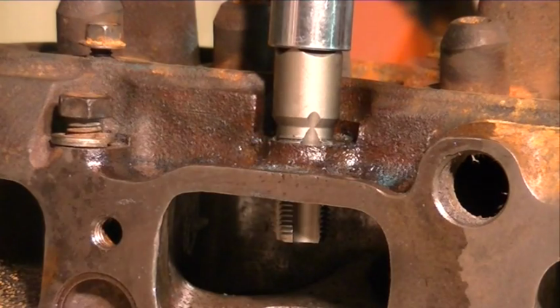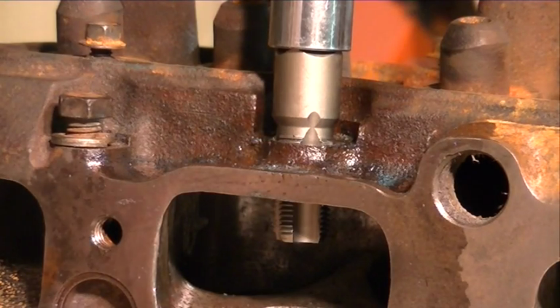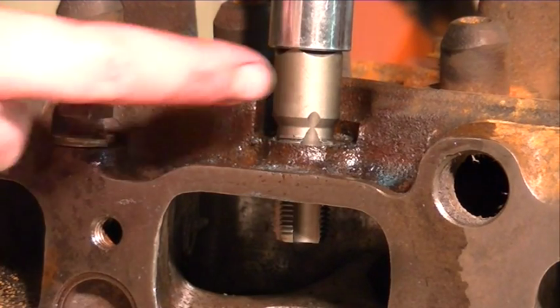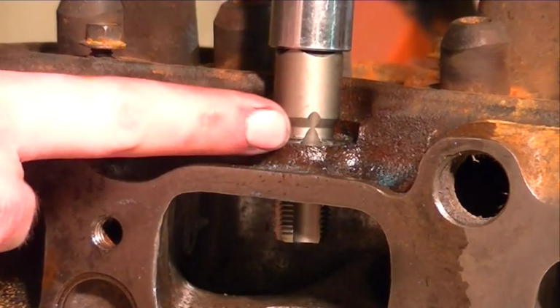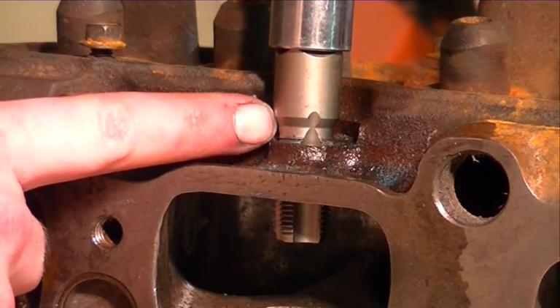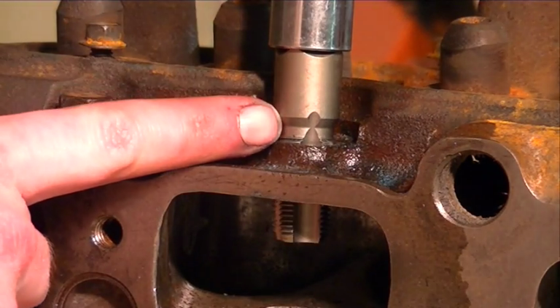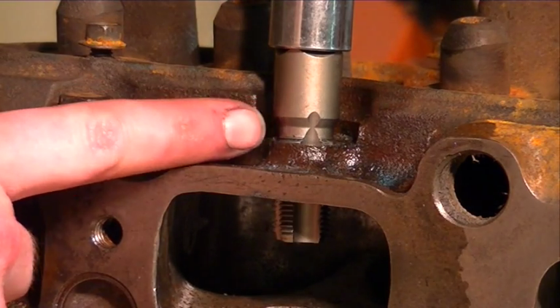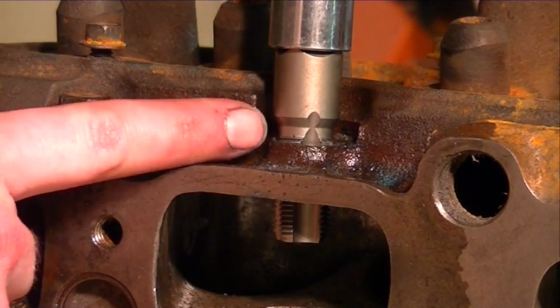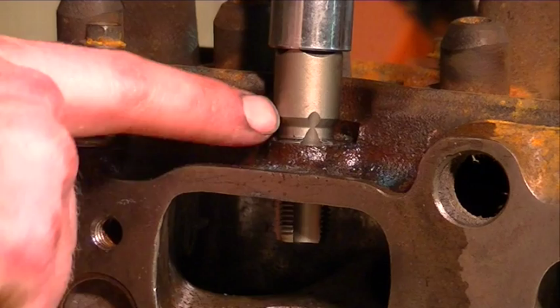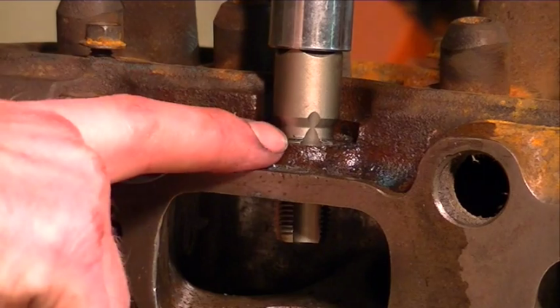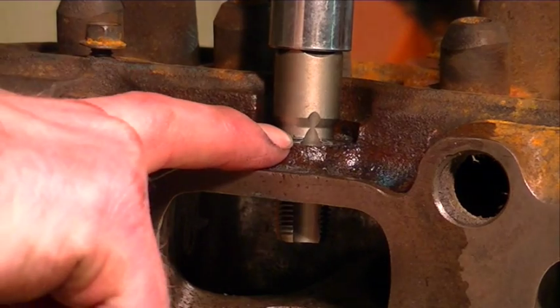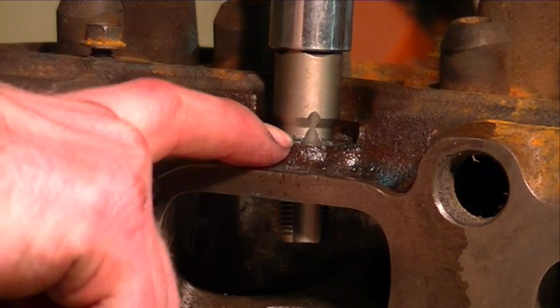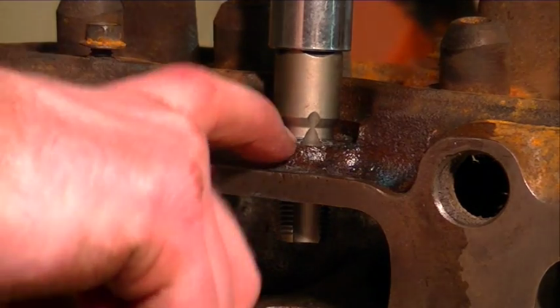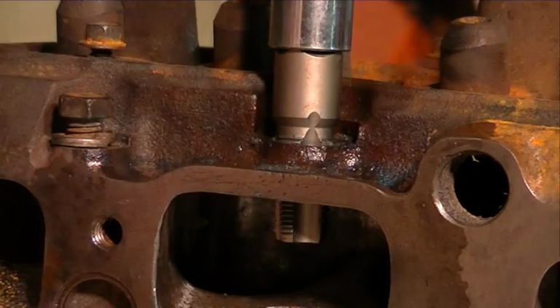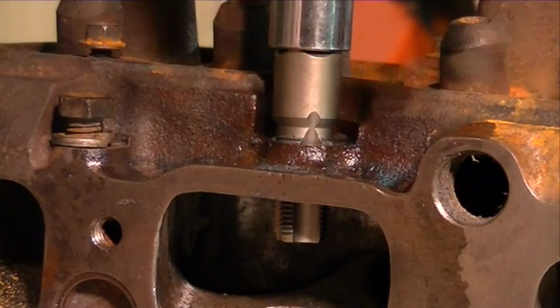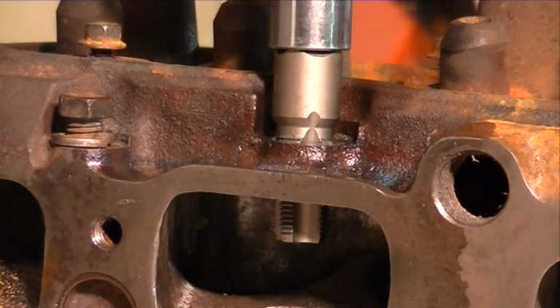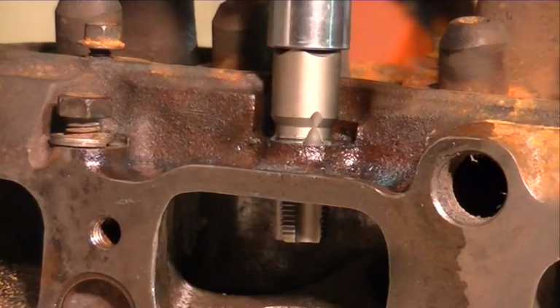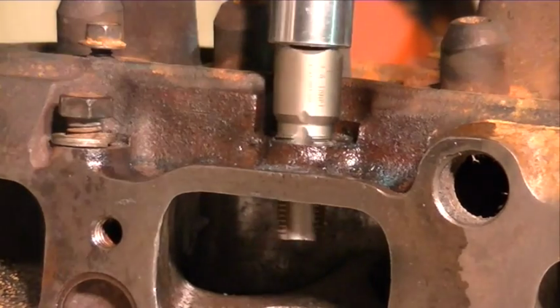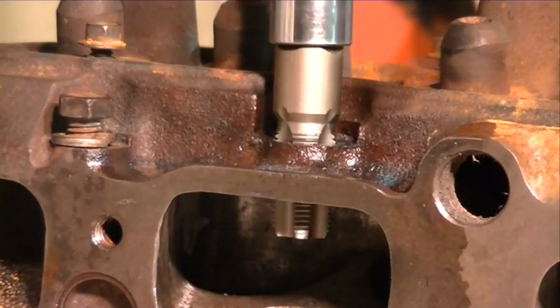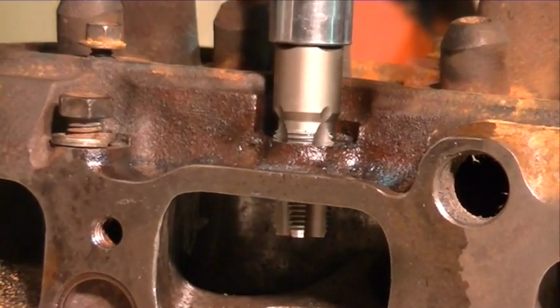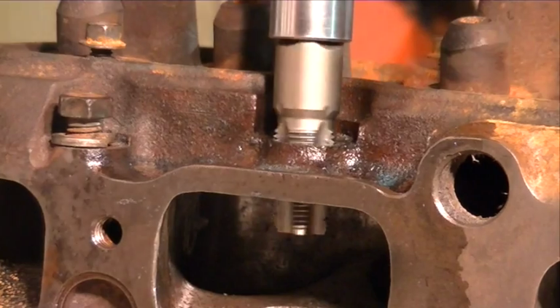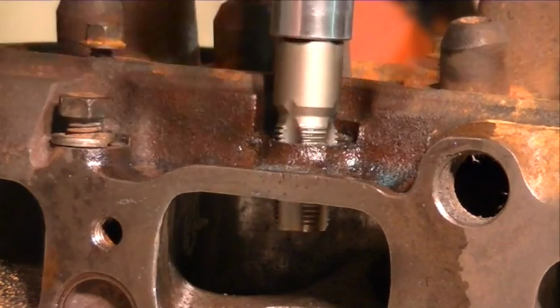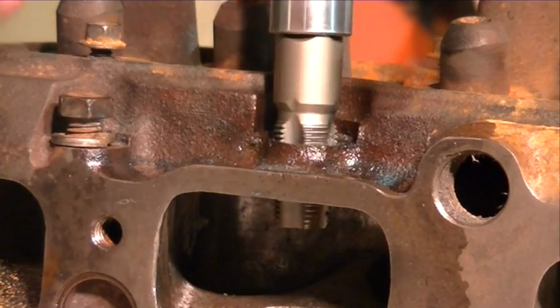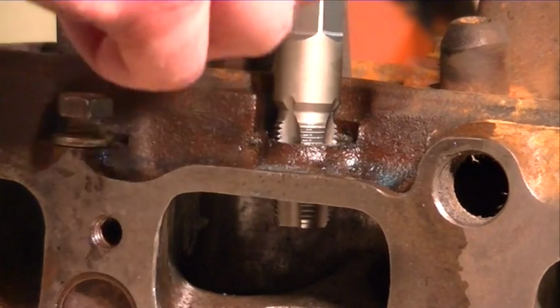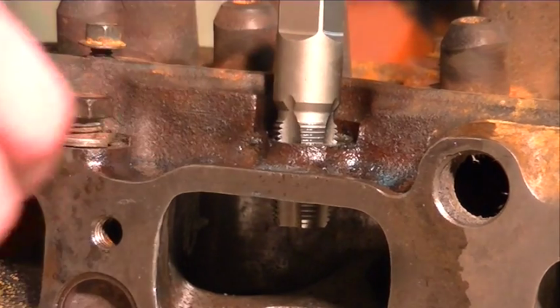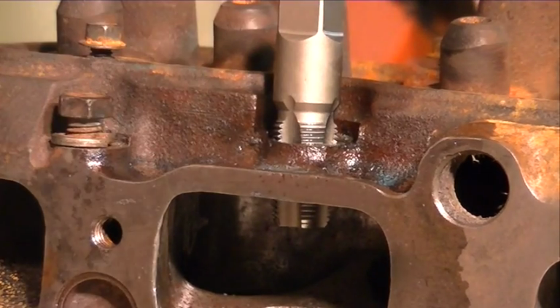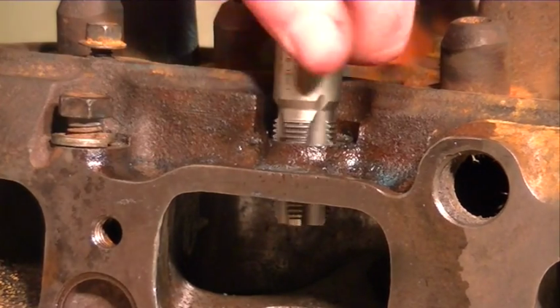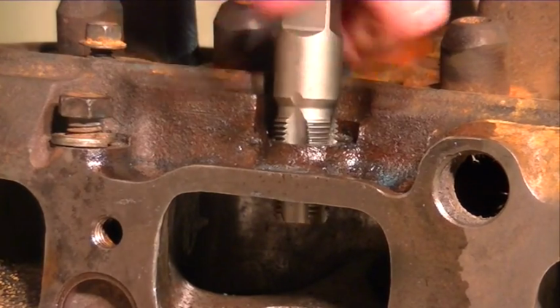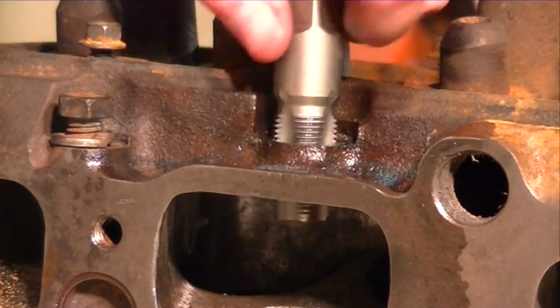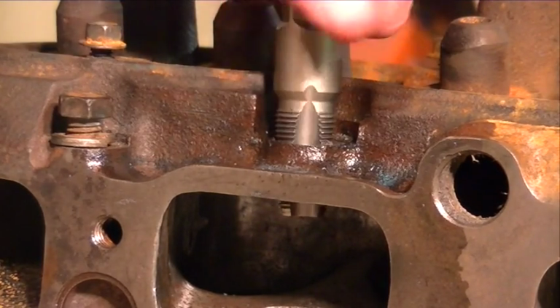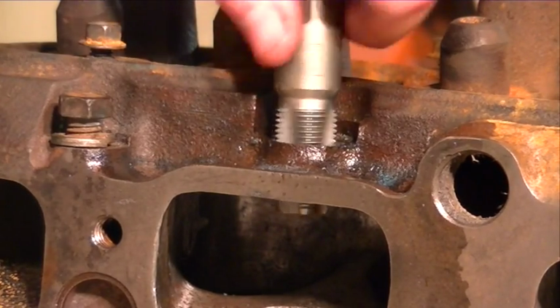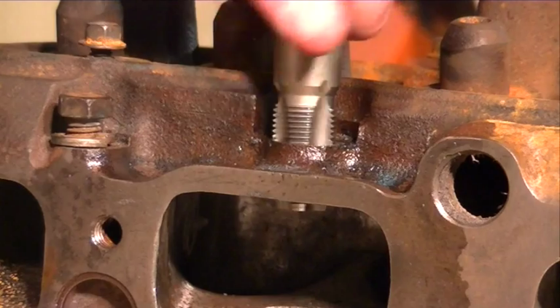Alright, I've got this pipe tap run in nearly all the way, nearly to the top of the cutting thread. So let's go ahead and pull this out and then we'll test fit our pipe plug.